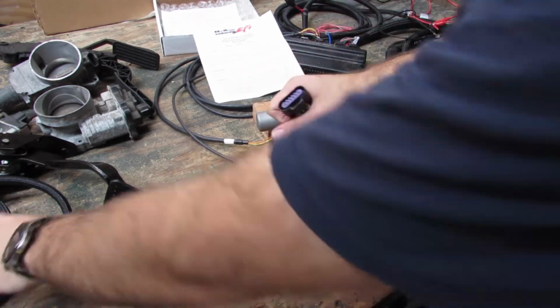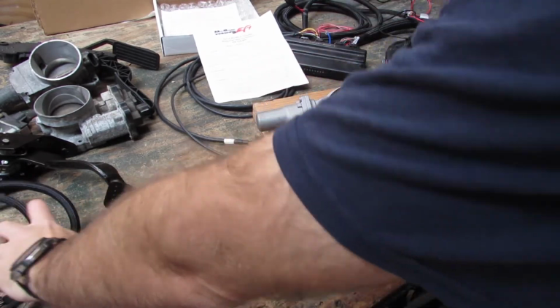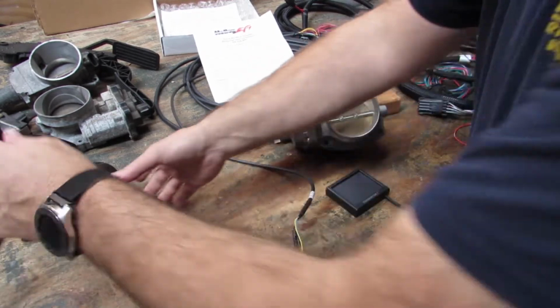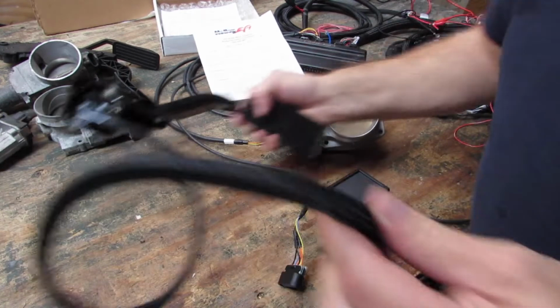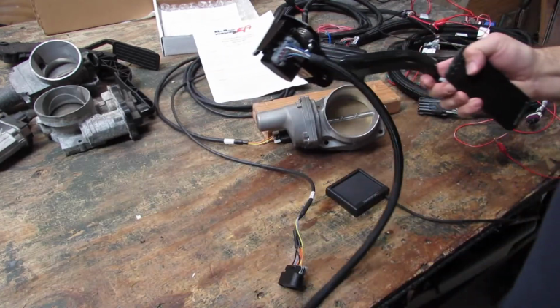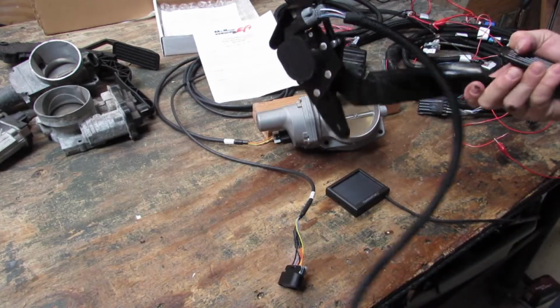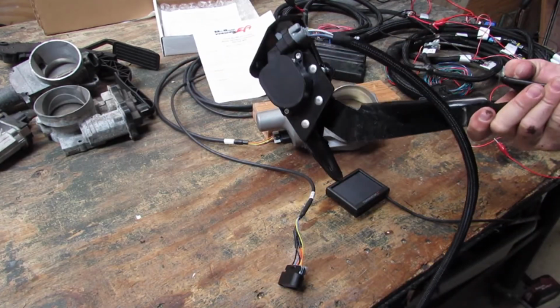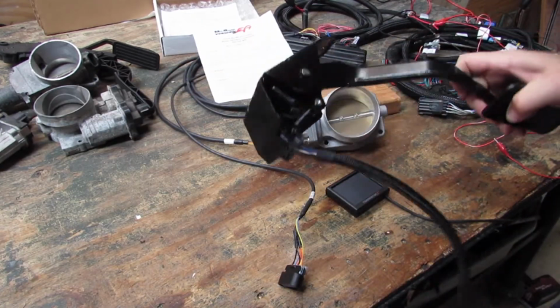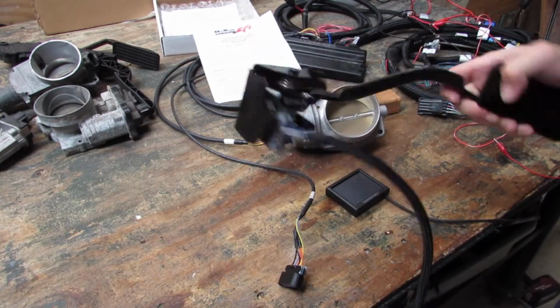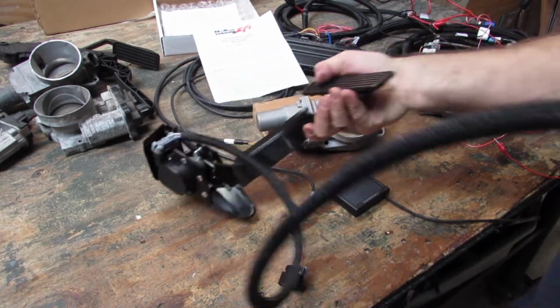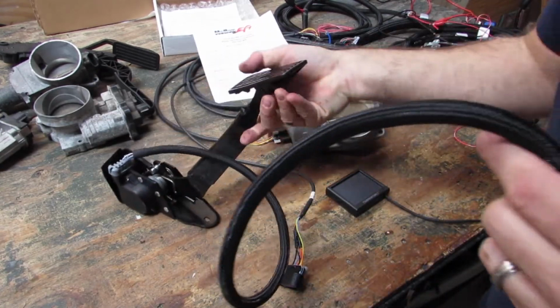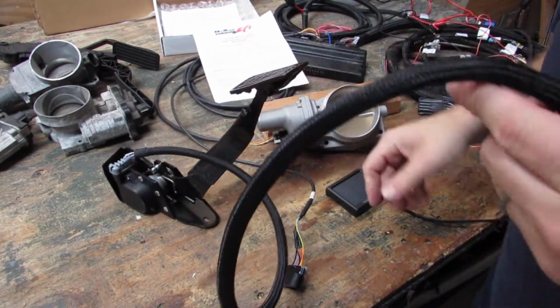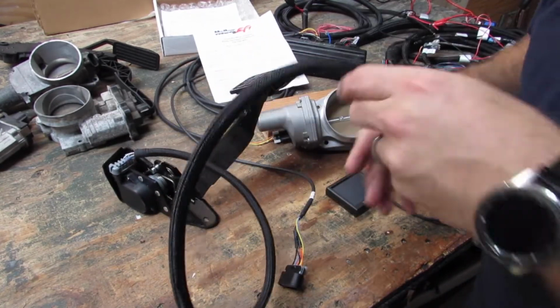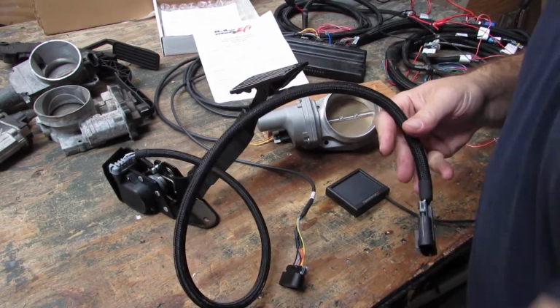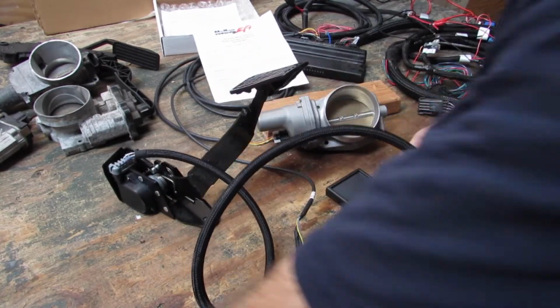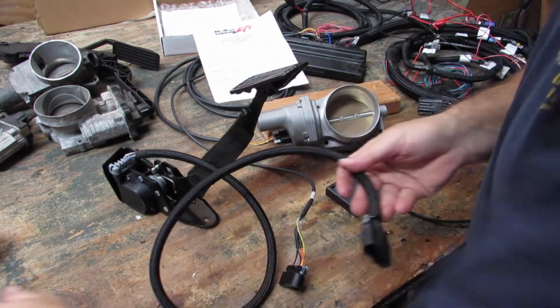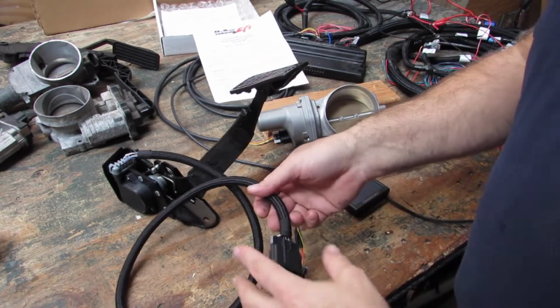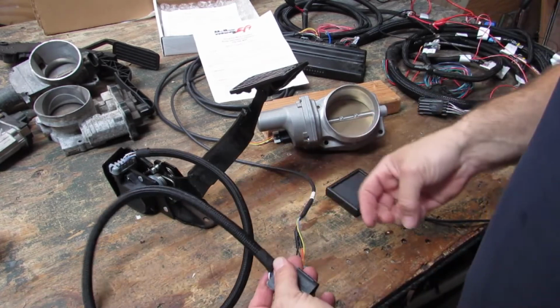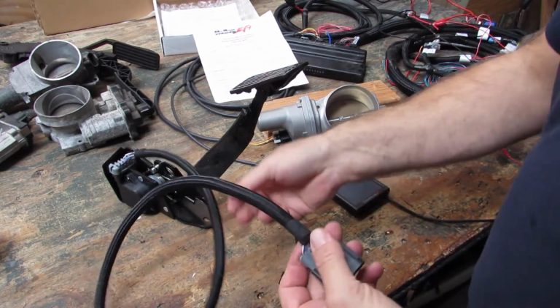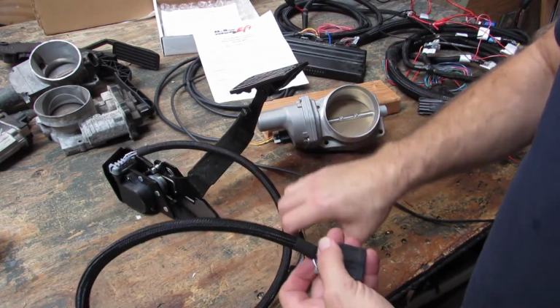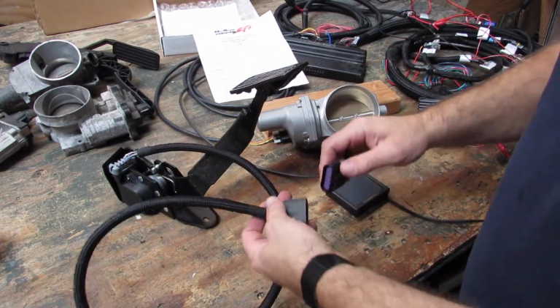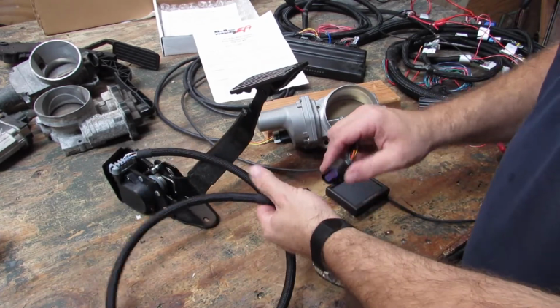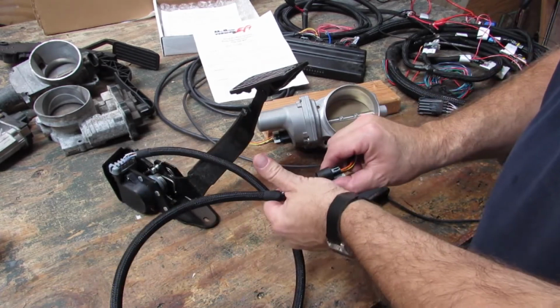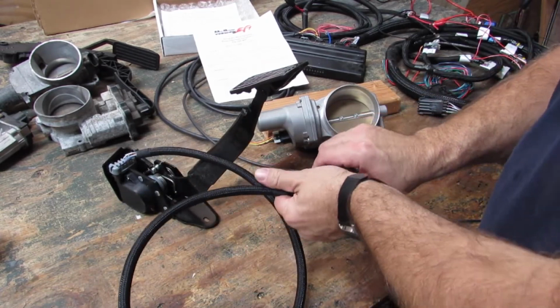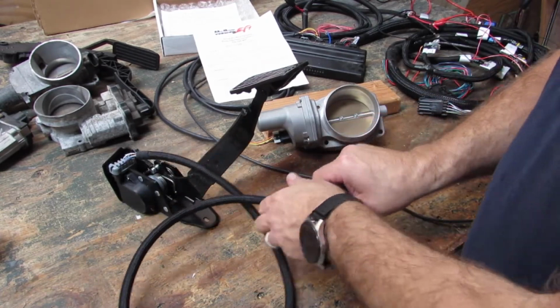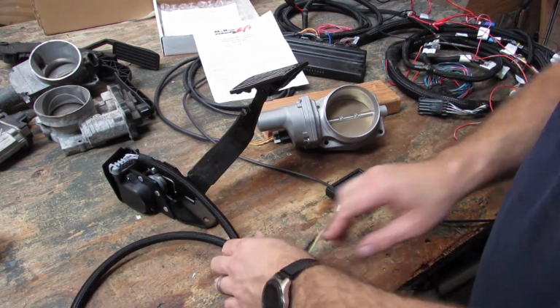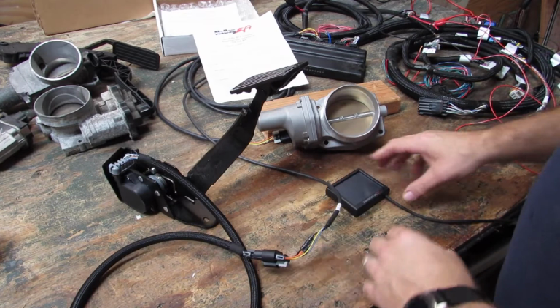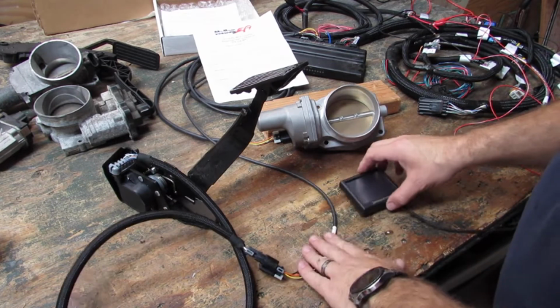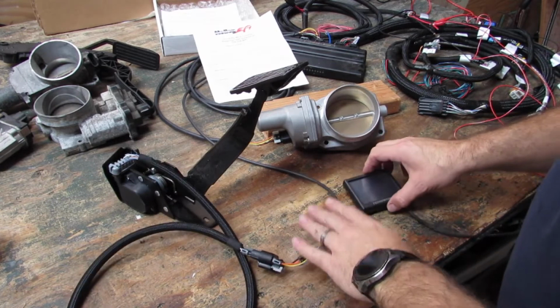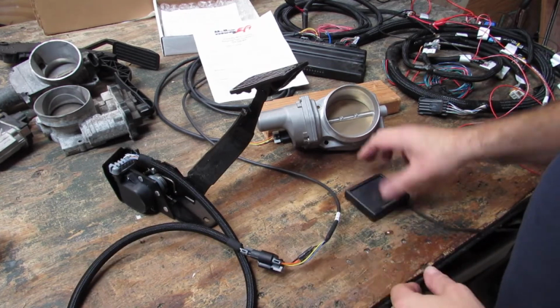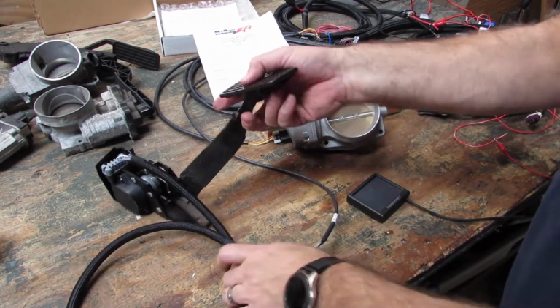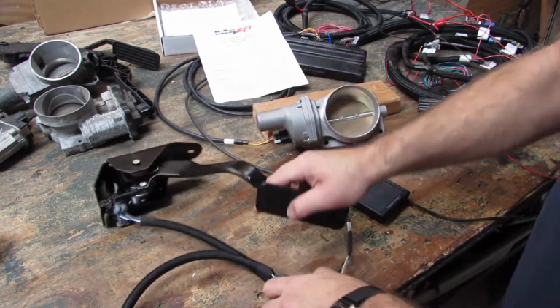We are going to unplug the LS3 pedal. We are now going to plug in this NBS truck pedal — 03 to 07 early — using our sub harness that simply plugs into the Holley system.